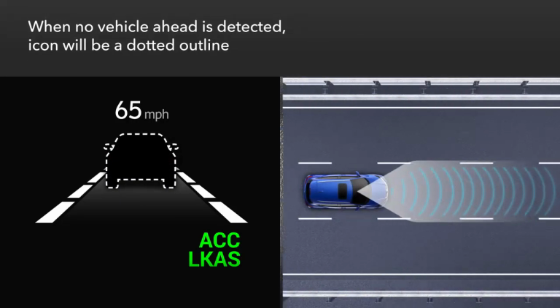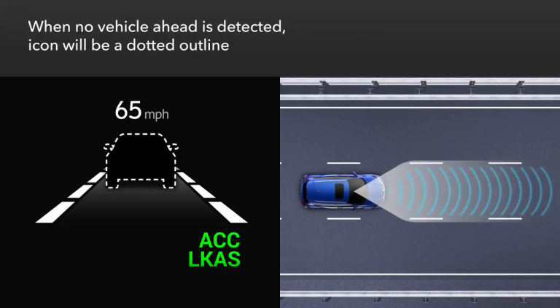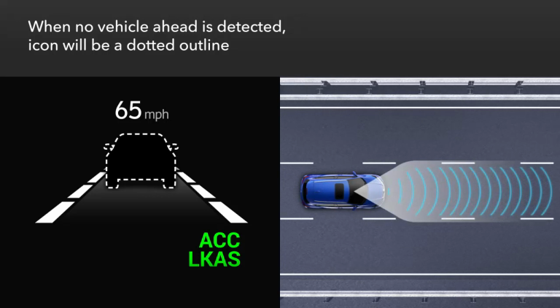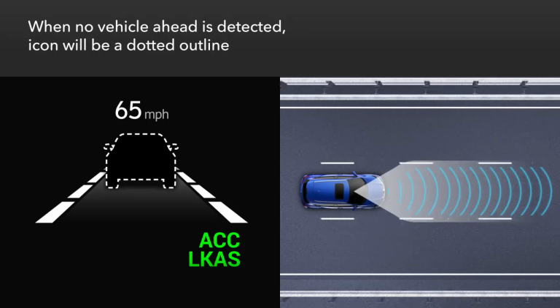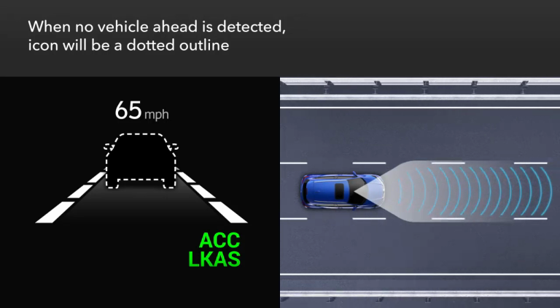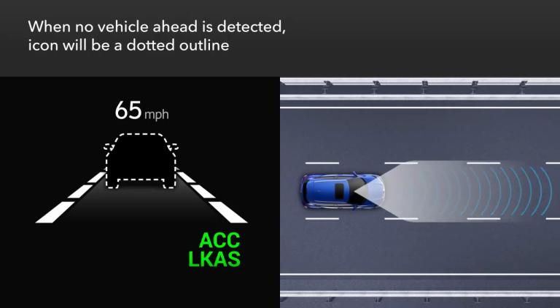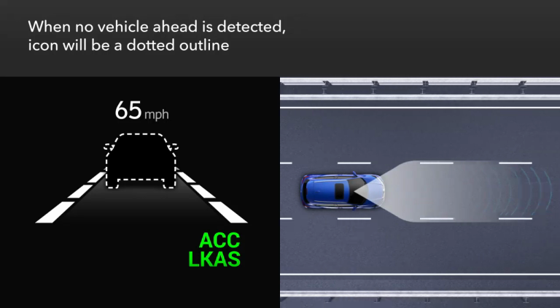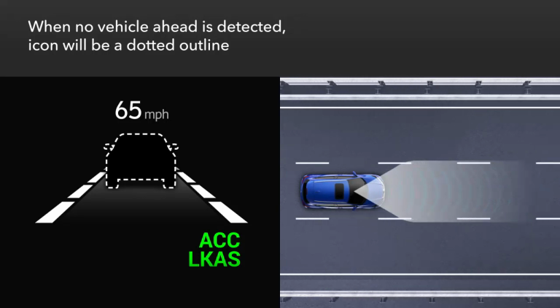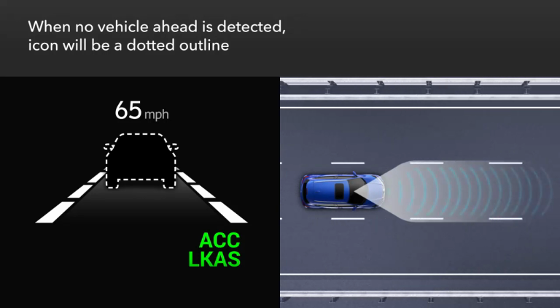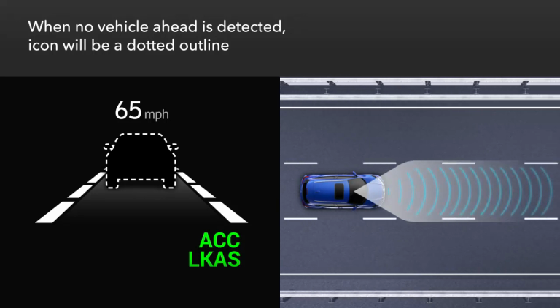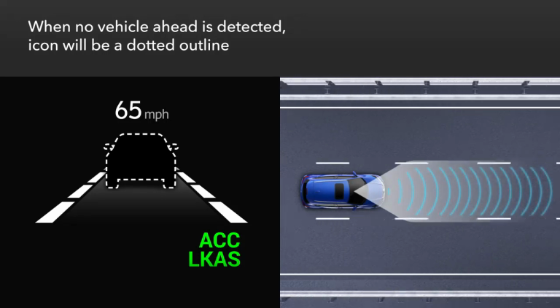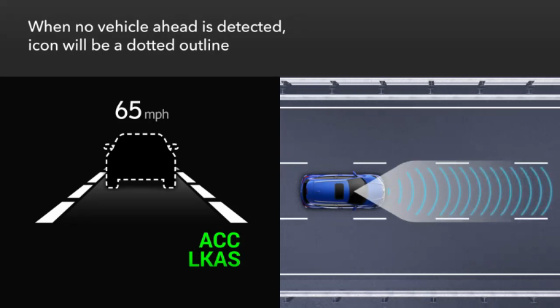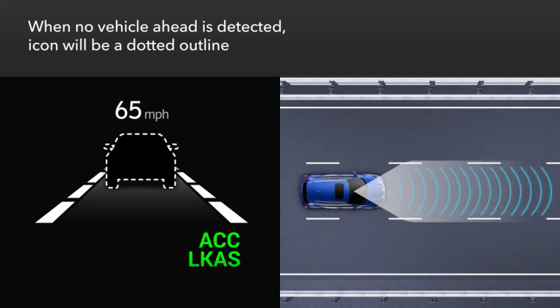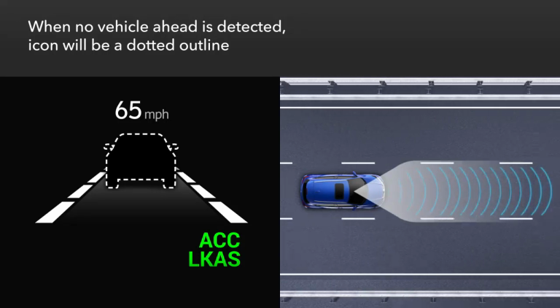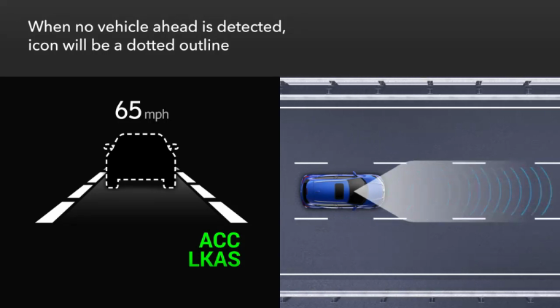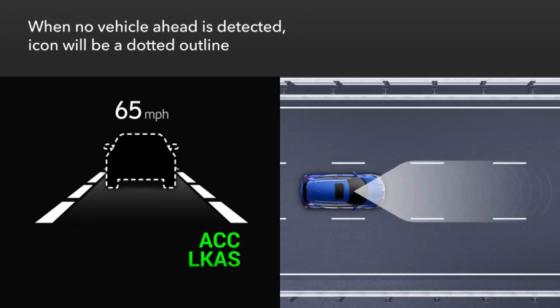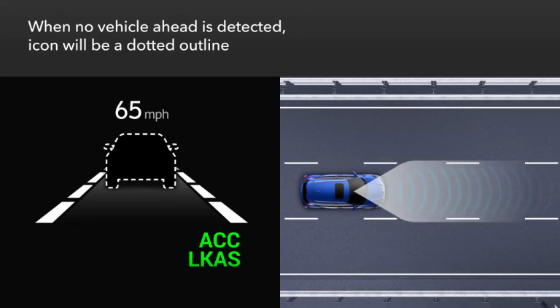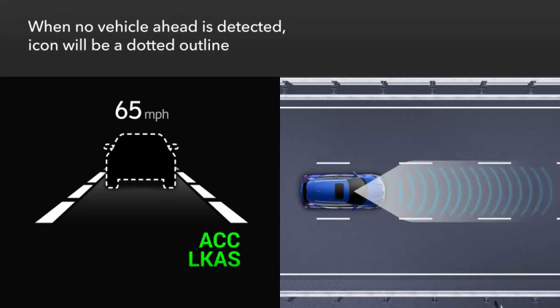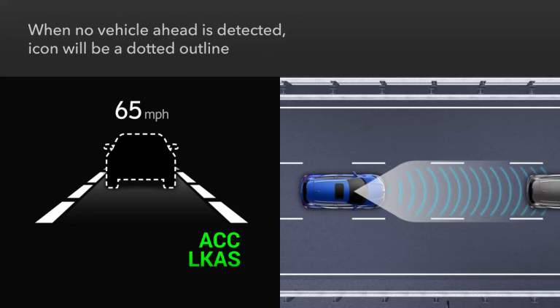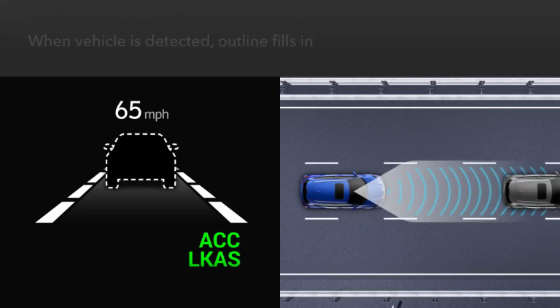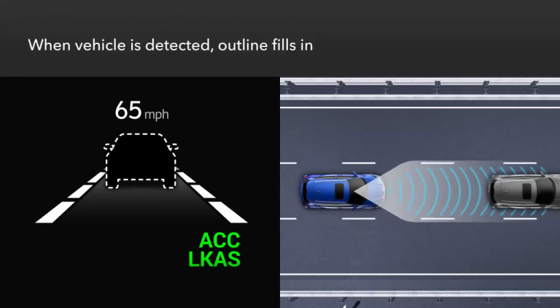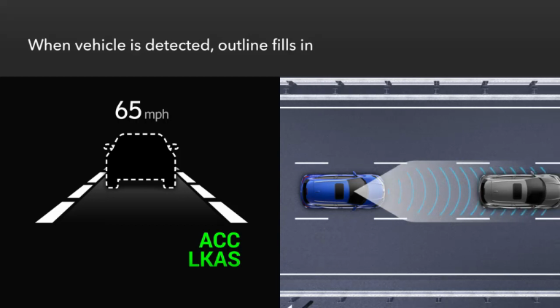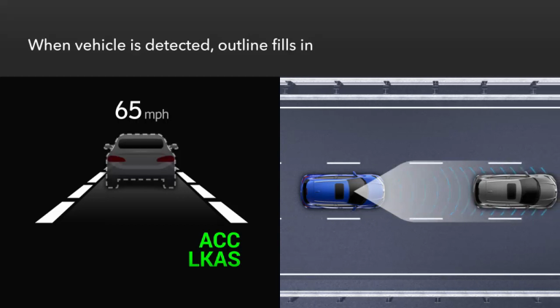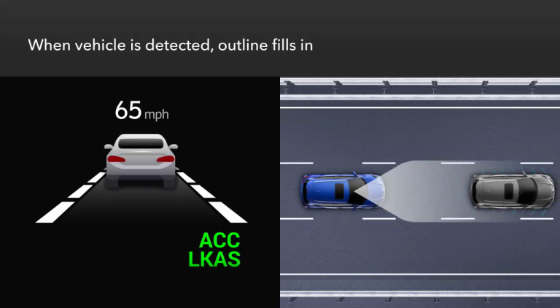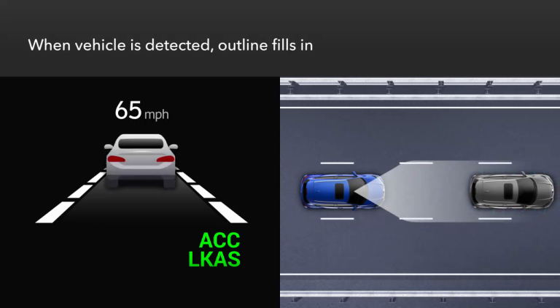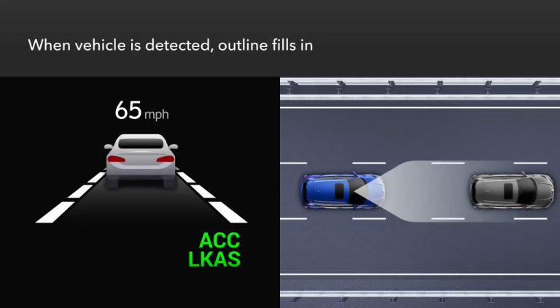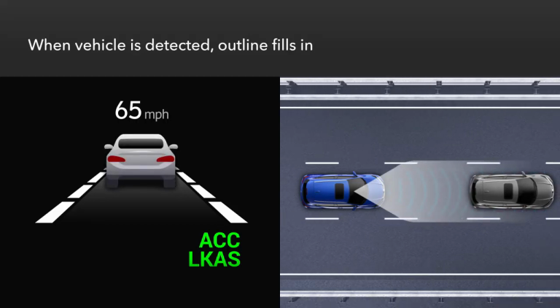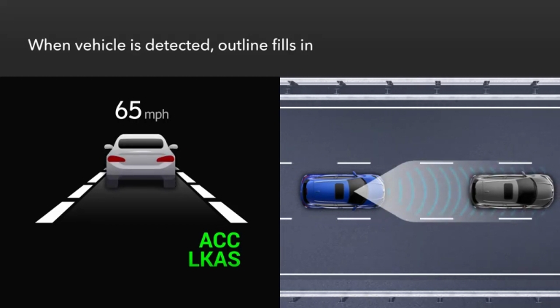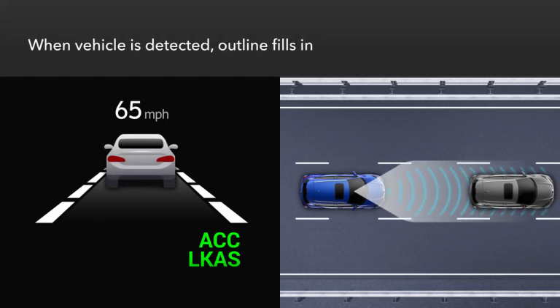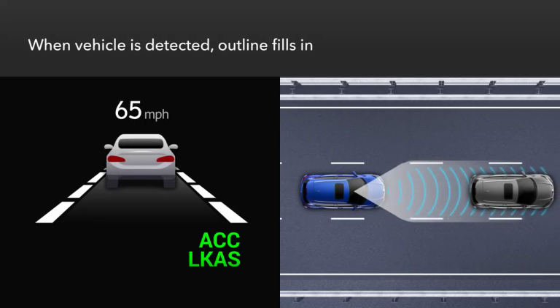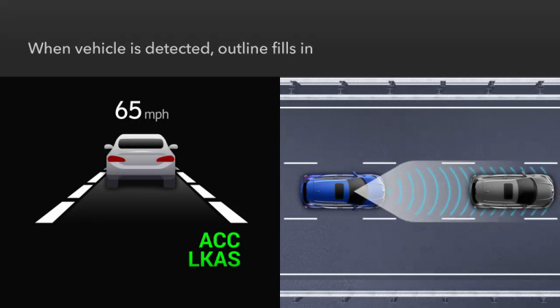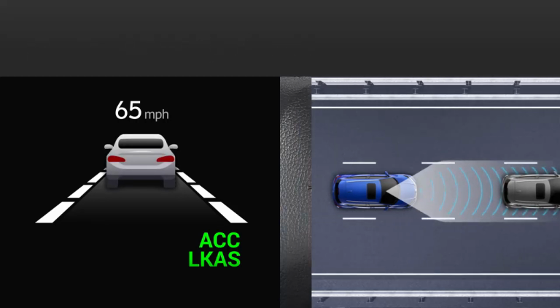If no vehicle has been detected ahead, the vehicle icon will appear as a dotted outline. When a vehicle is detected ahead, the vehicle icon will fill in.